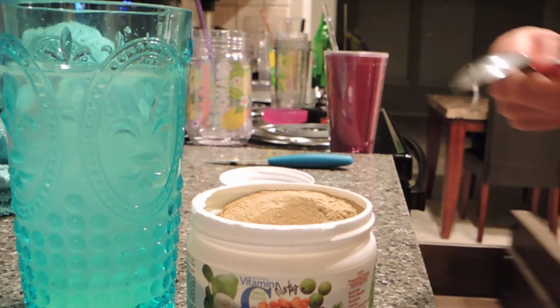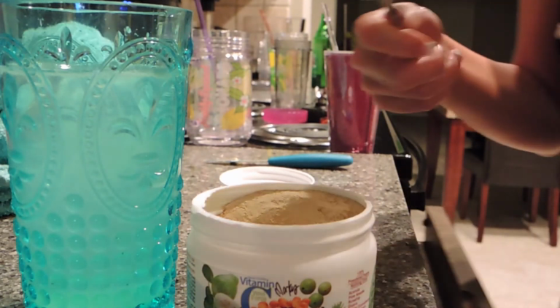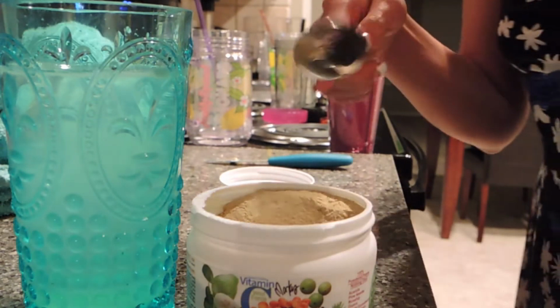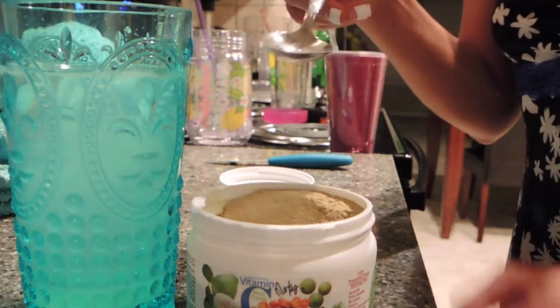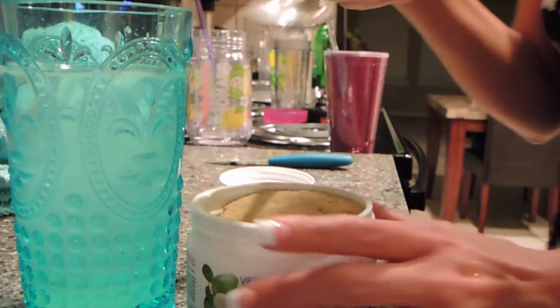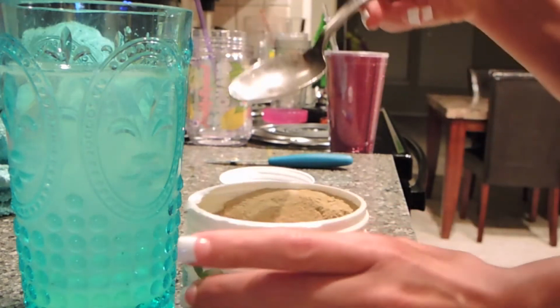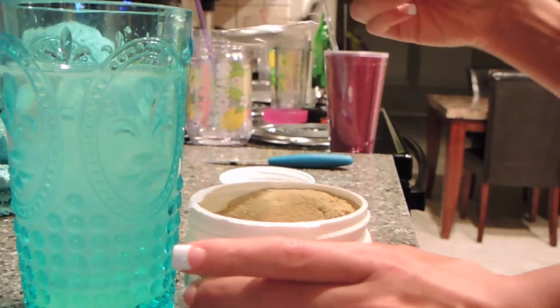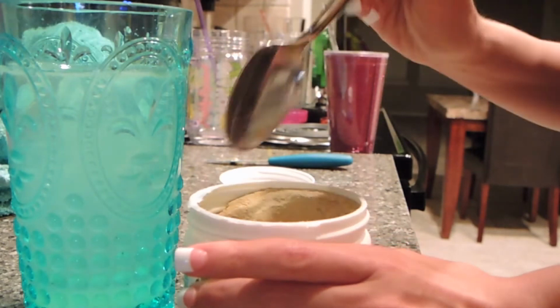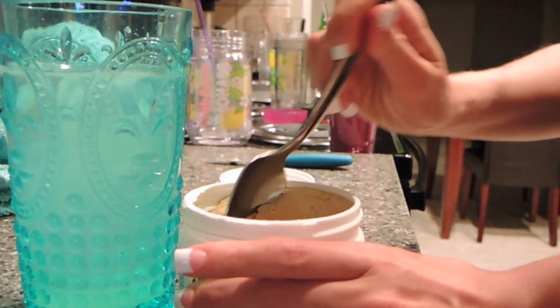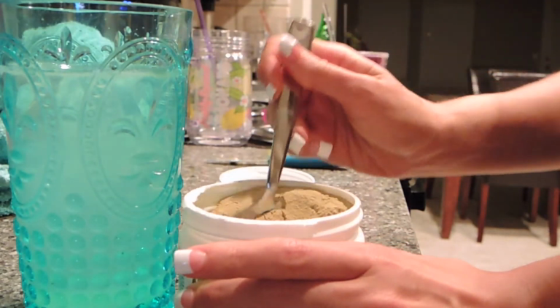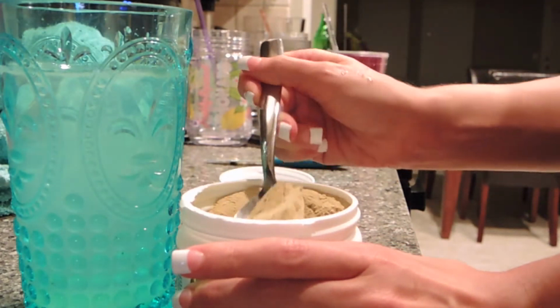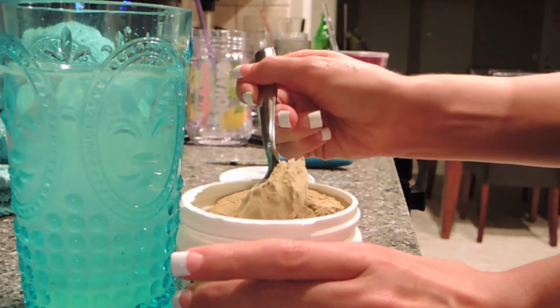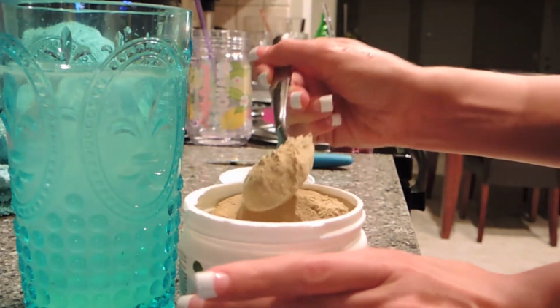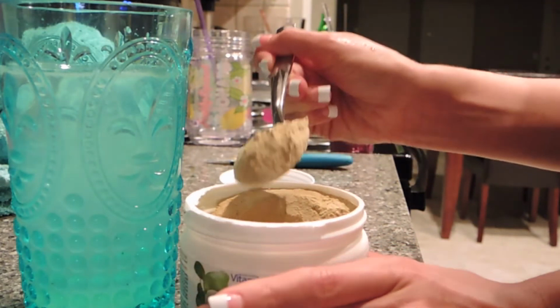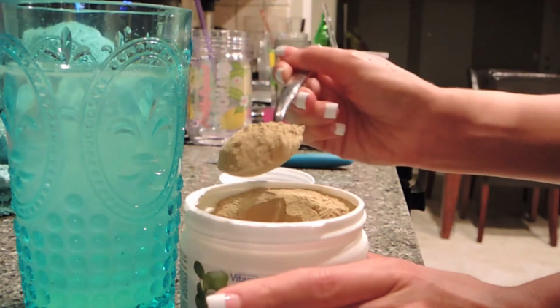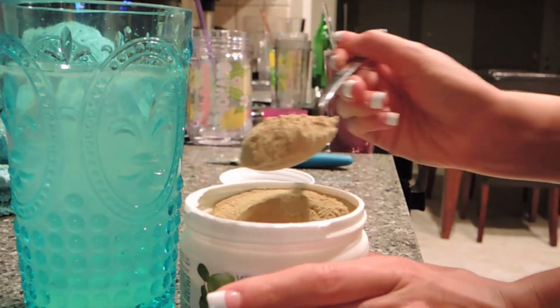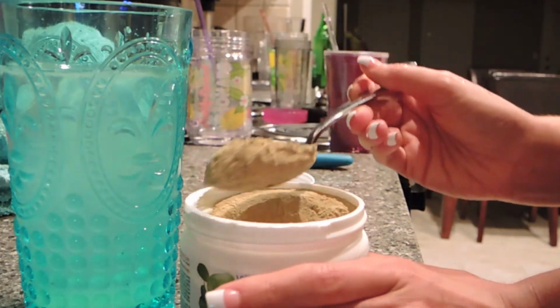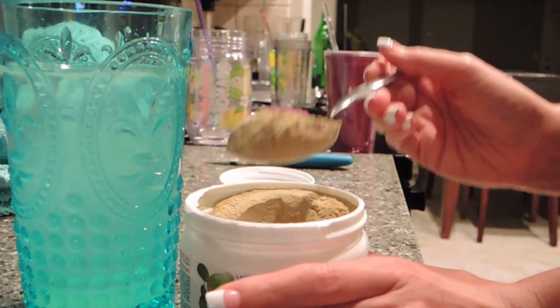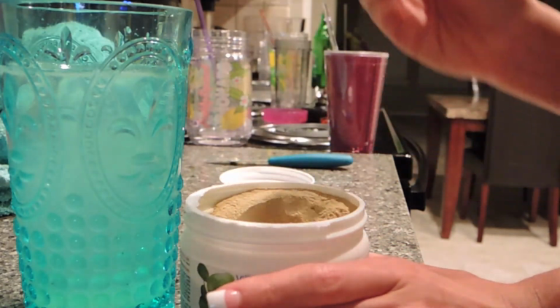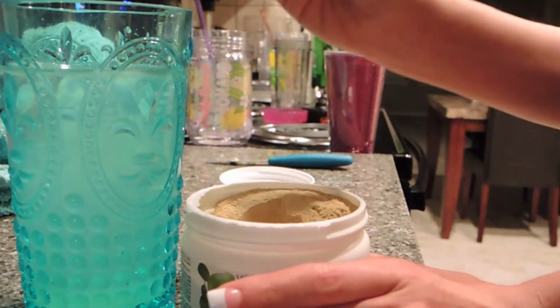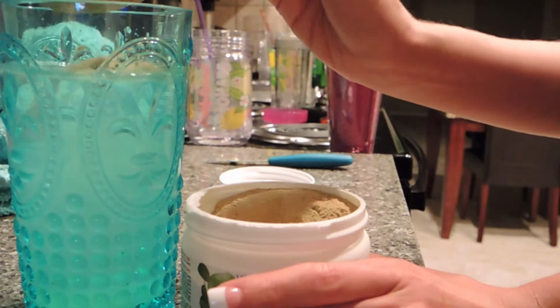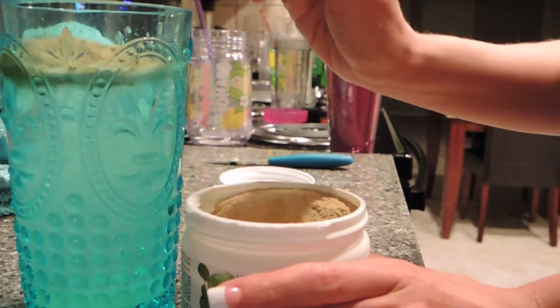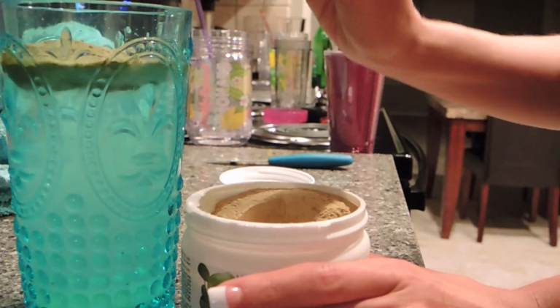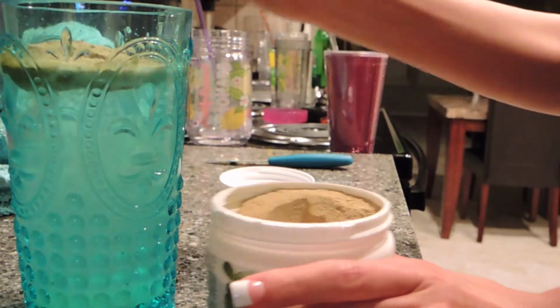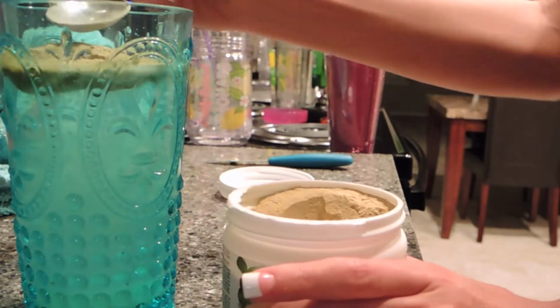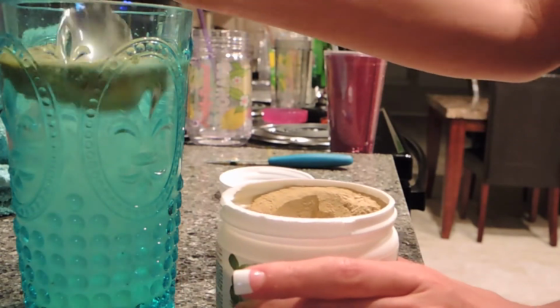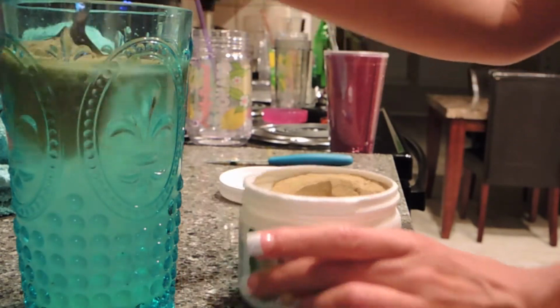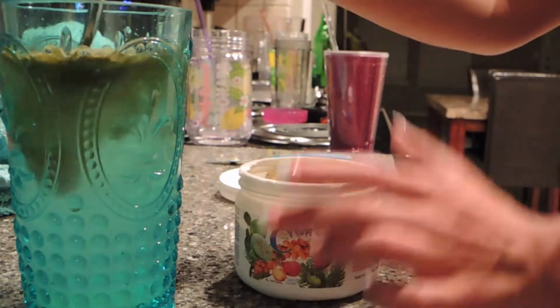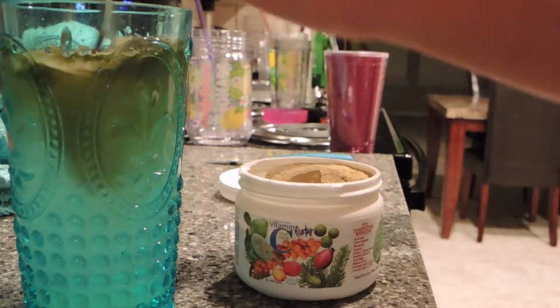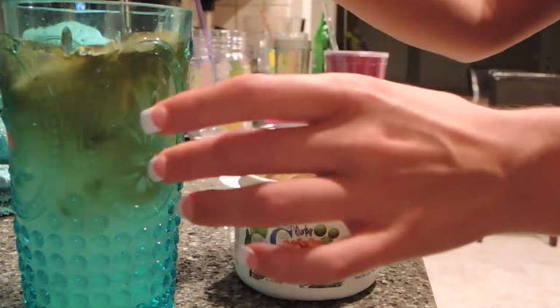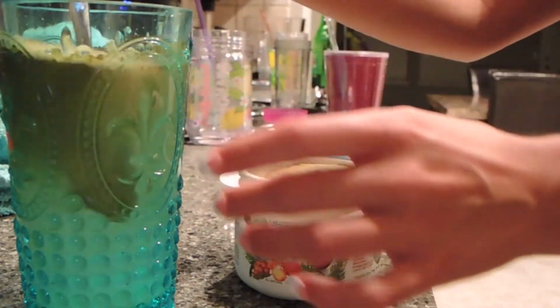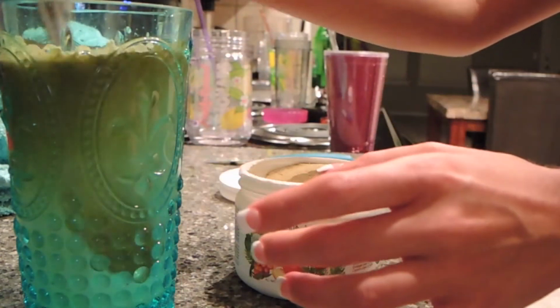I'm going to take a spoon here, a big heaping tablespoon, dump it in there and stir it around and drink it.